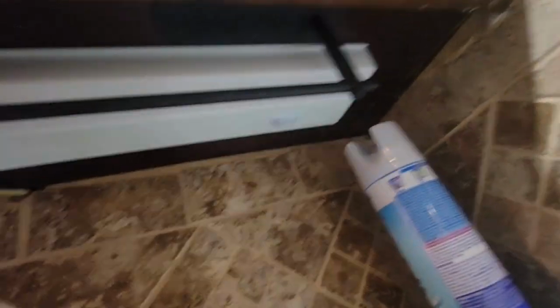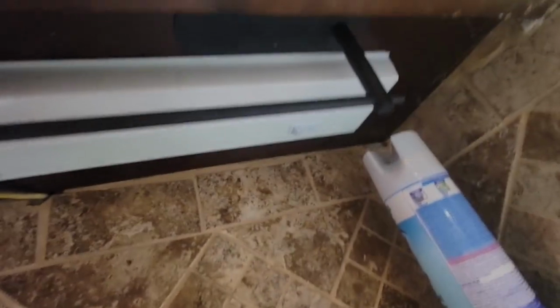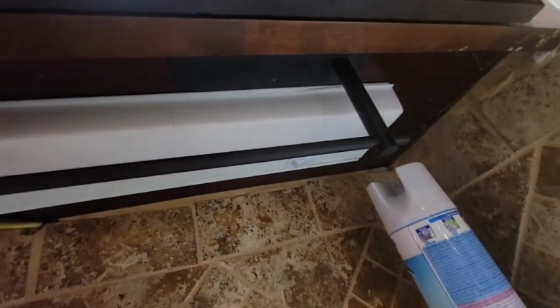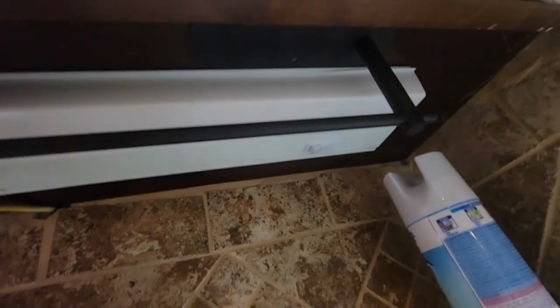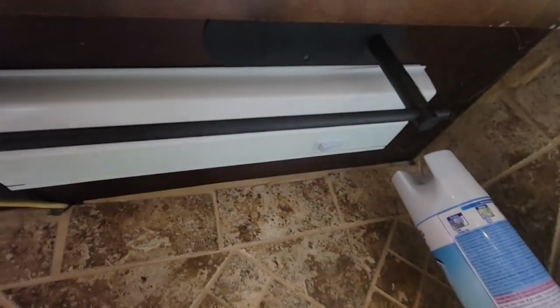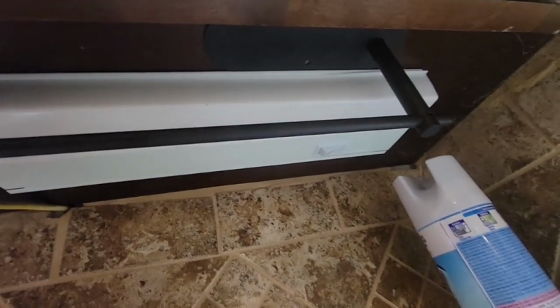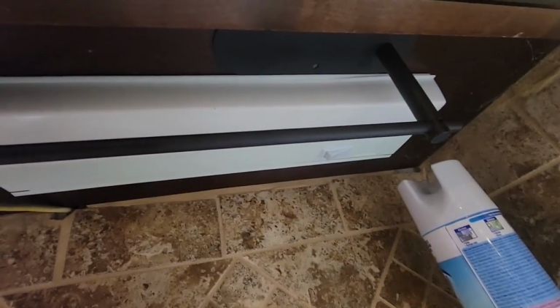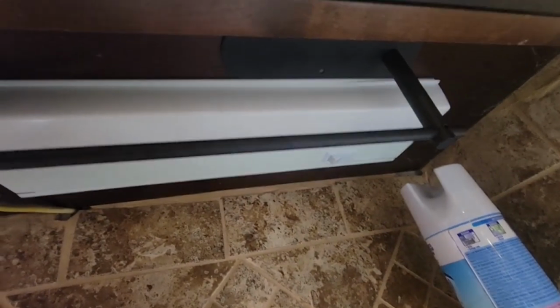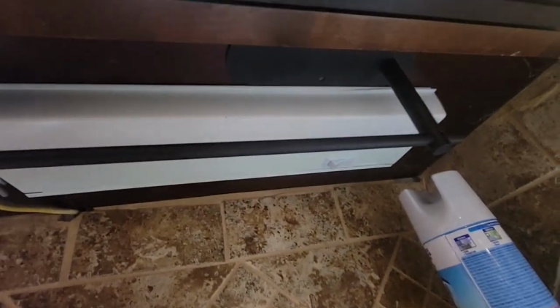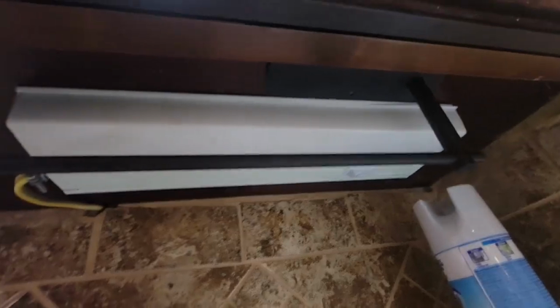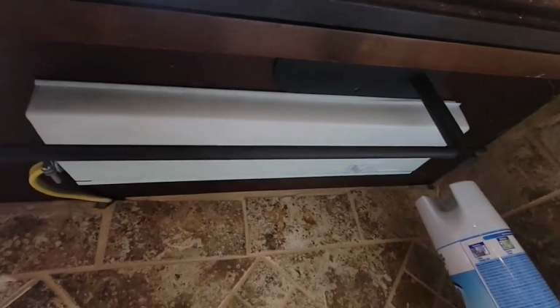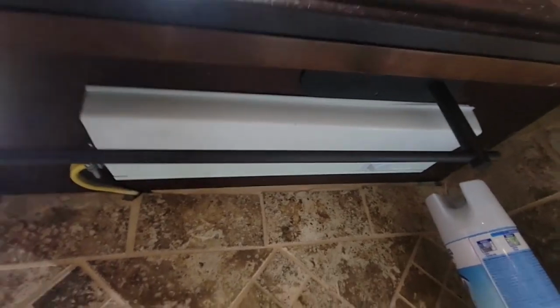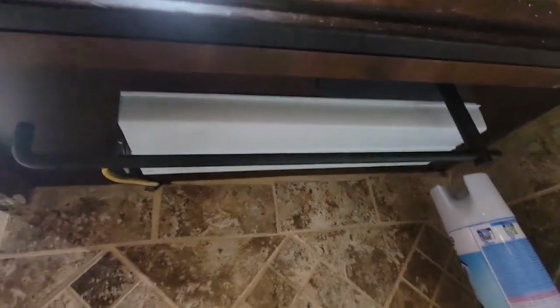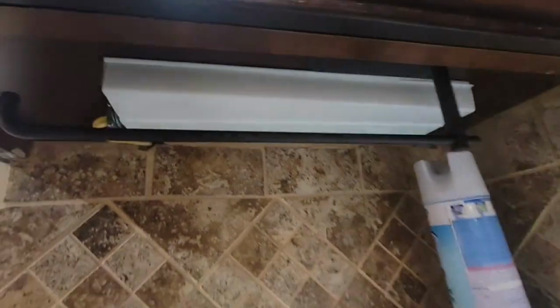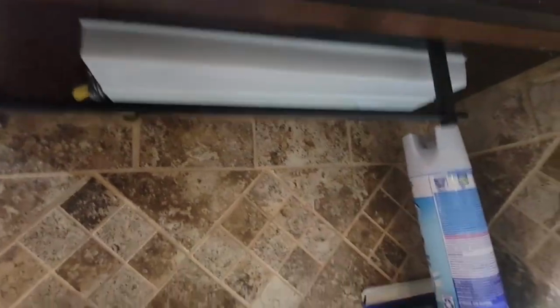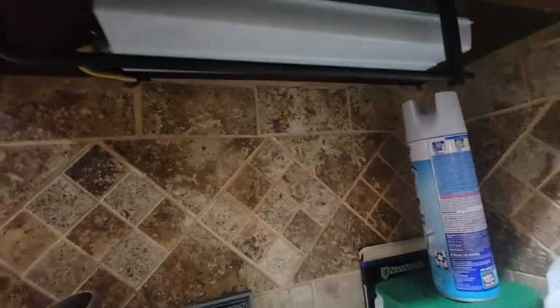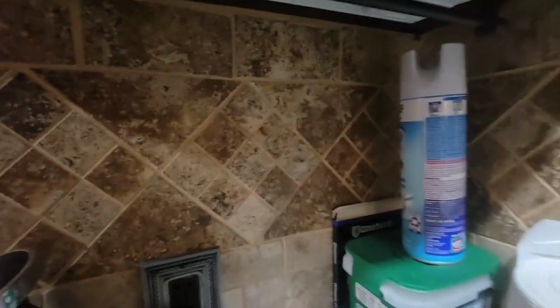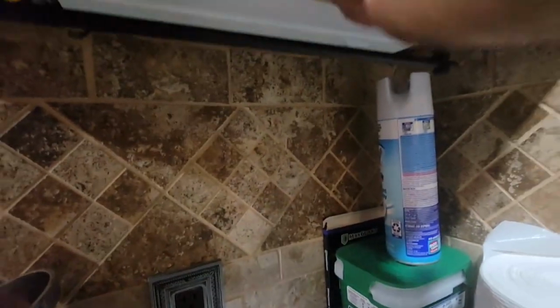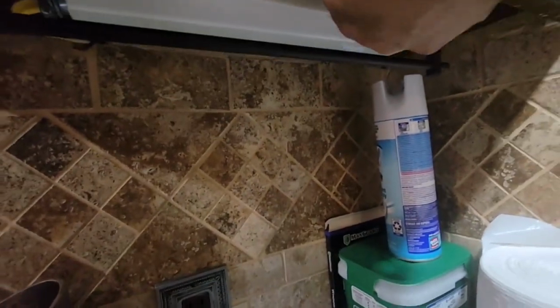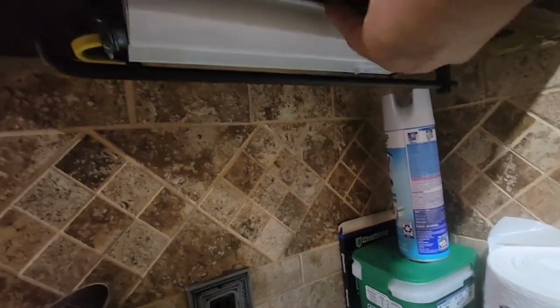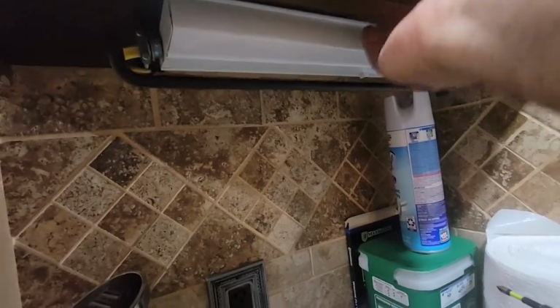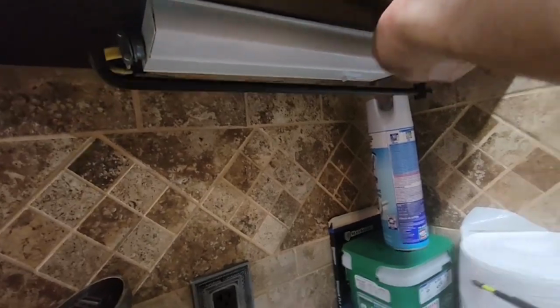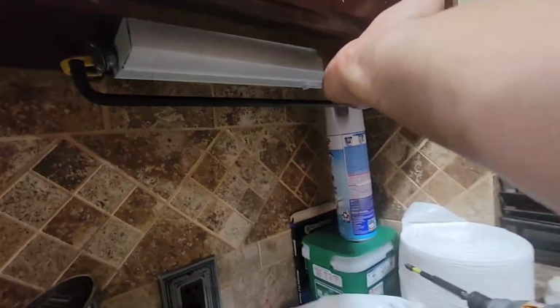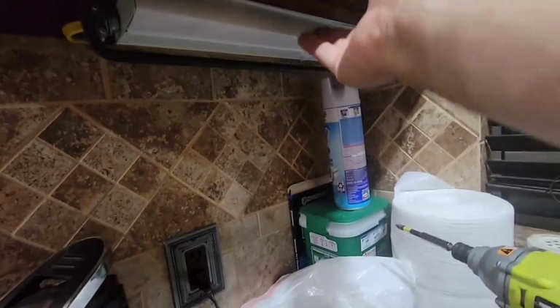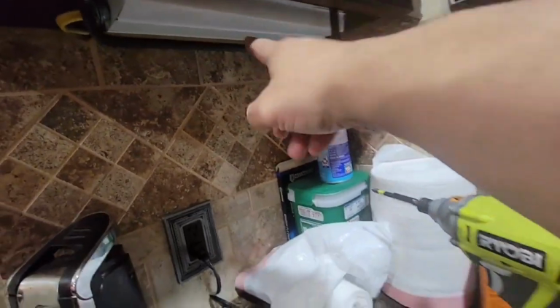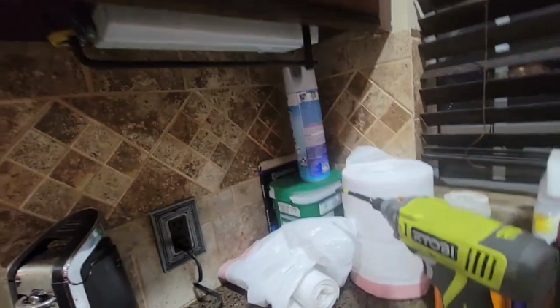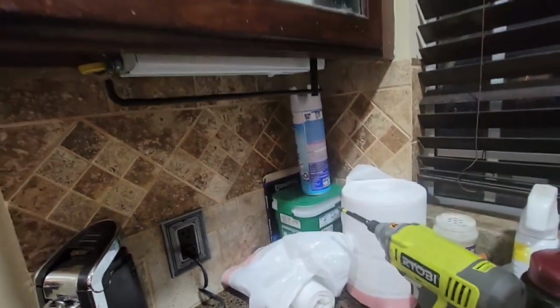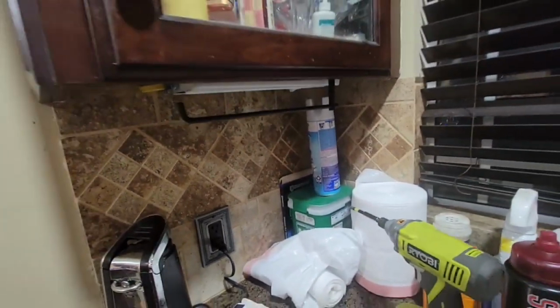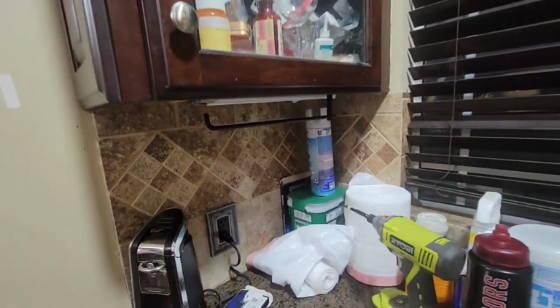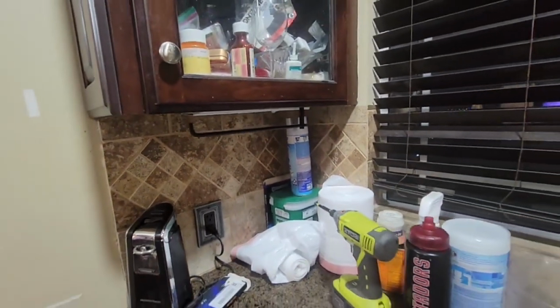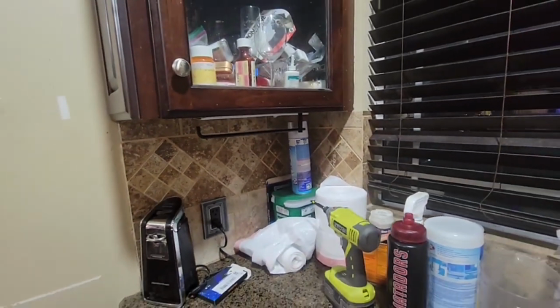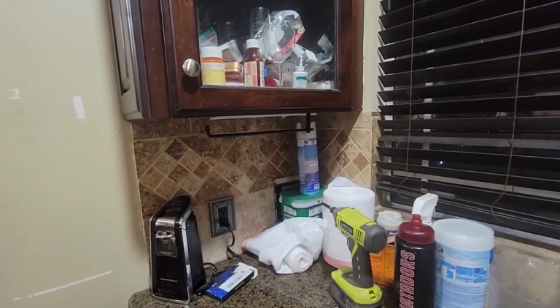We mounted it up and we didn't screw it in — we just did the adhesive. If it ever falls, we can always put the screws in to make sure it's nice and tight. Then we're going to put the paper towels in there and see how it works.